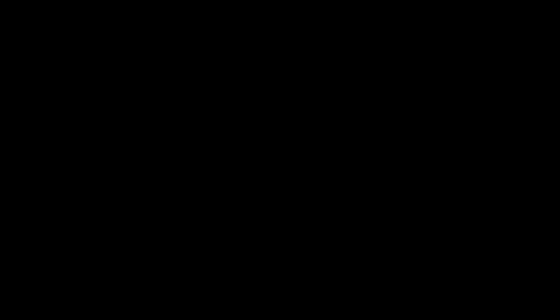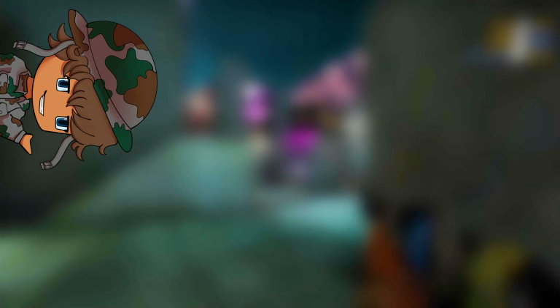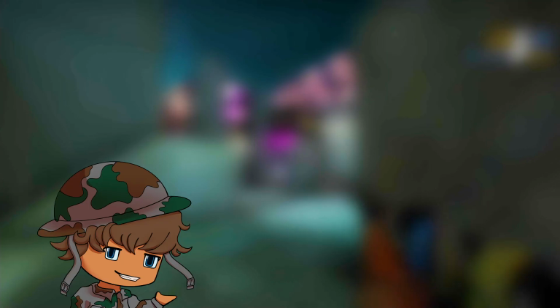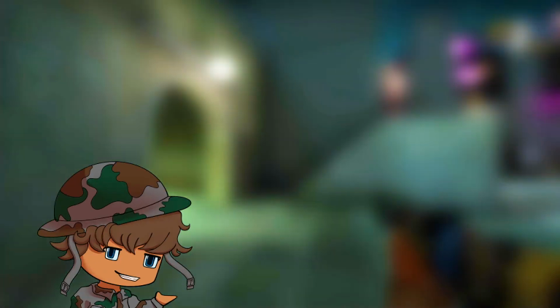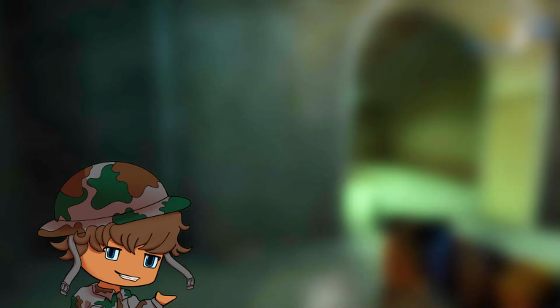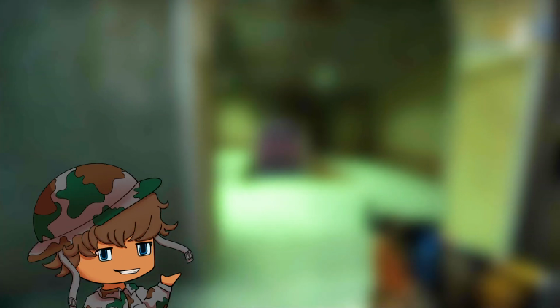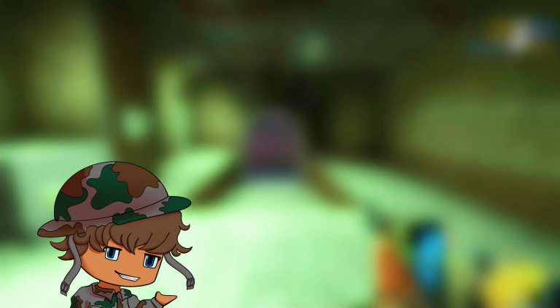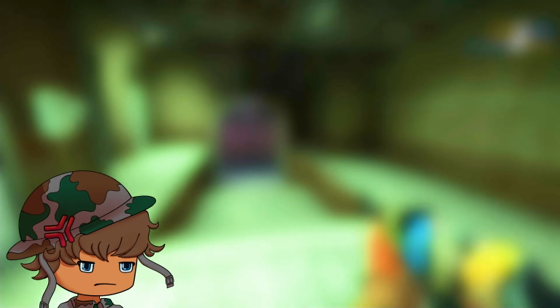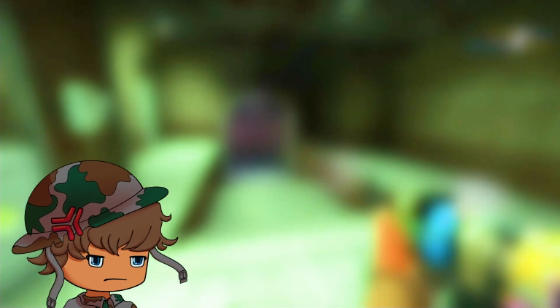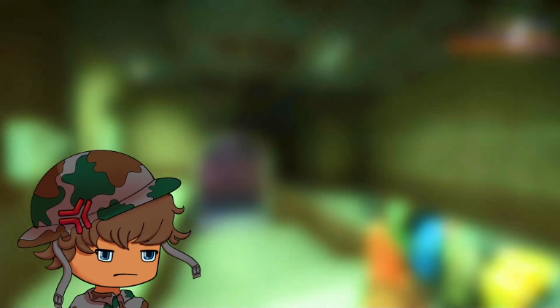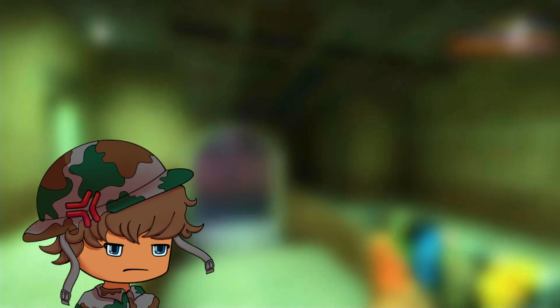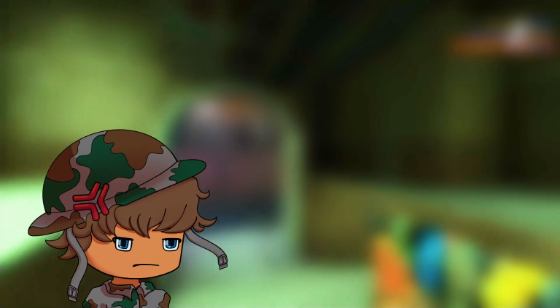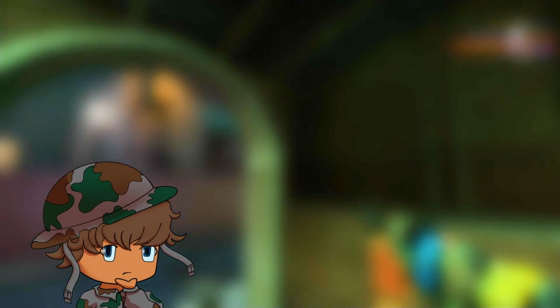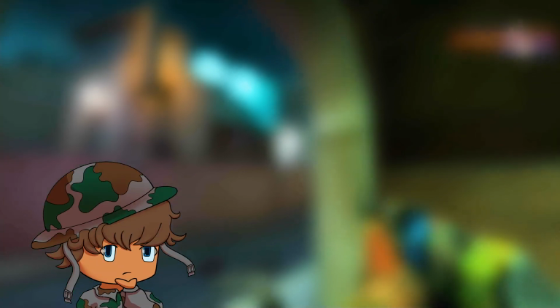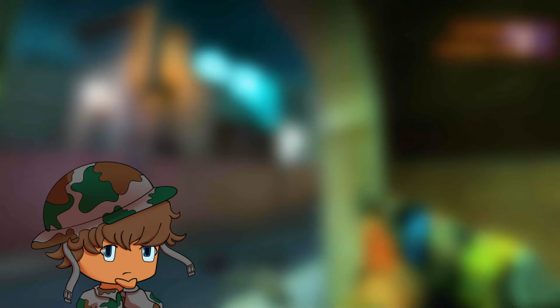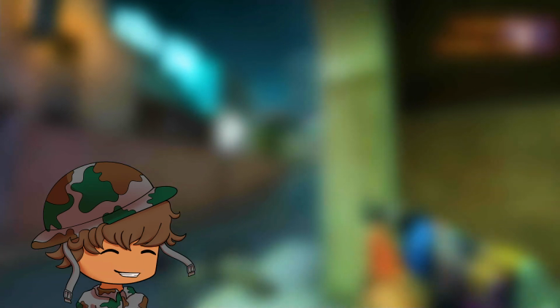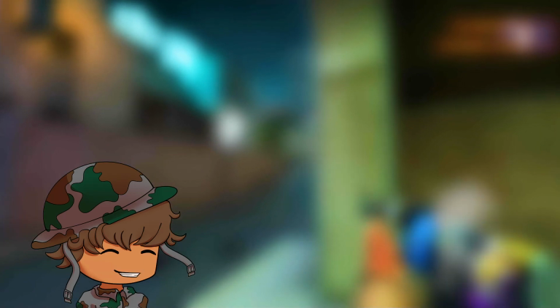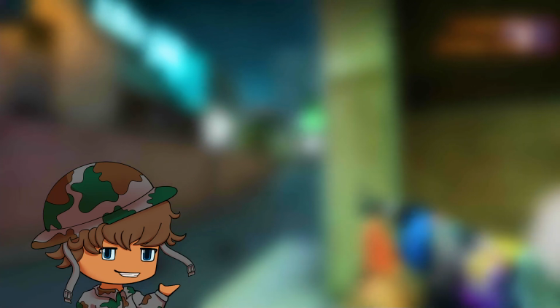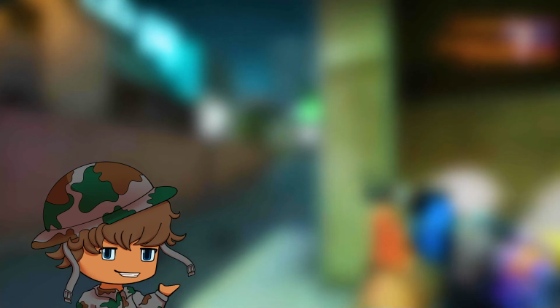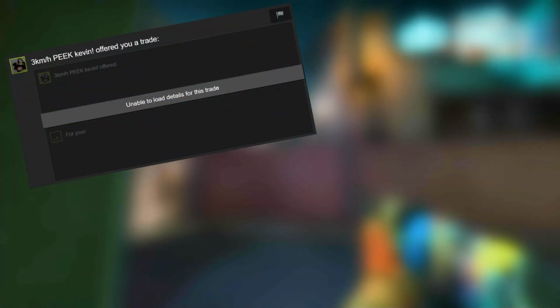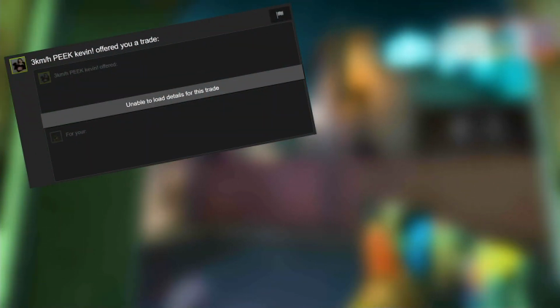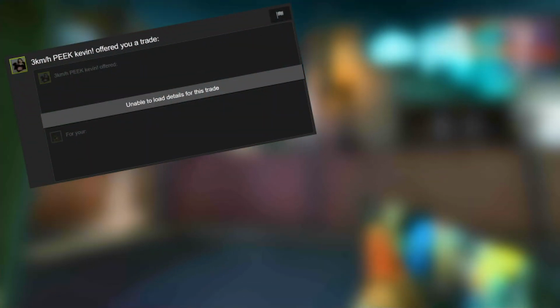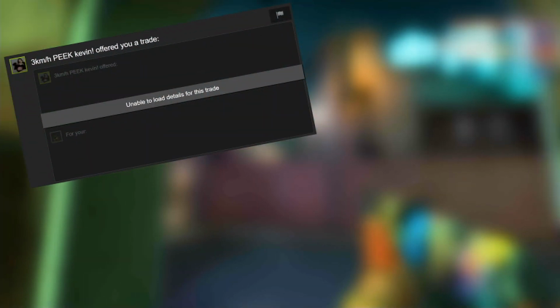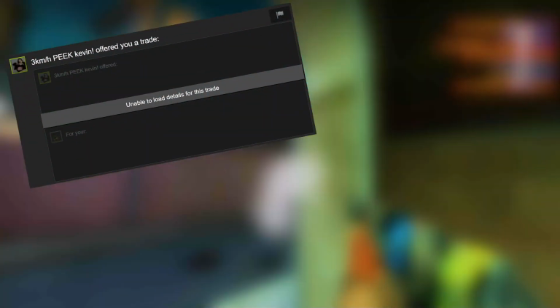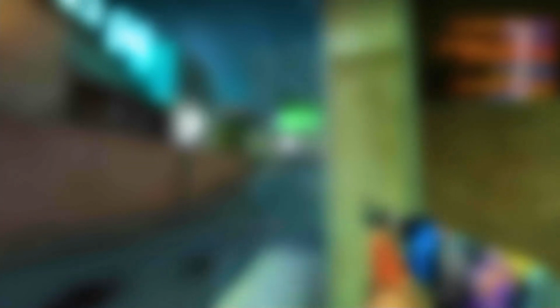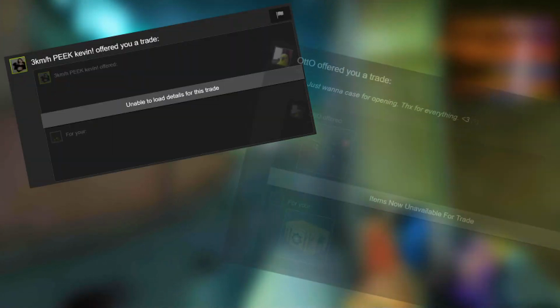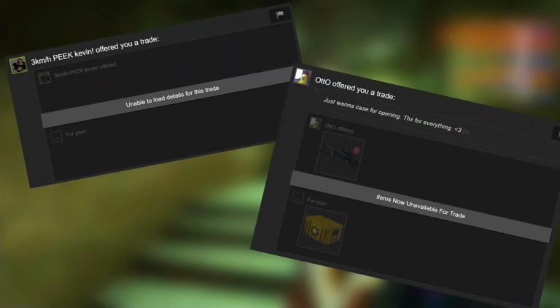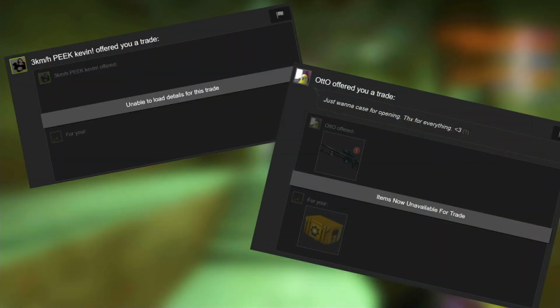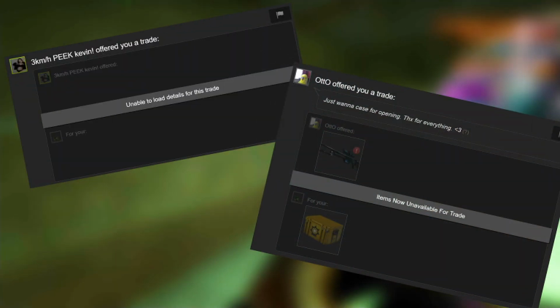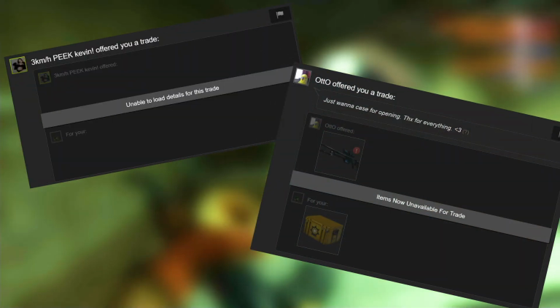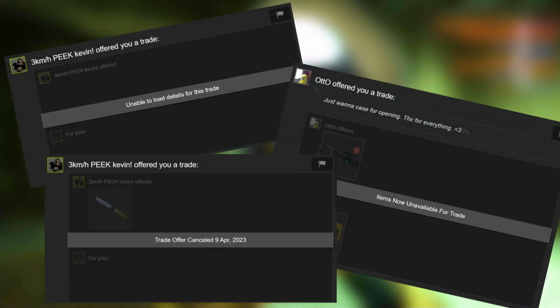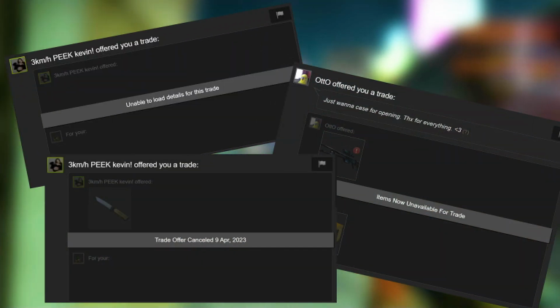So if you have traded recently, or at least tried to, you might have encountered something like this: 'Unable to load details for this trade,' followed by 'items now unavailable for trade.'